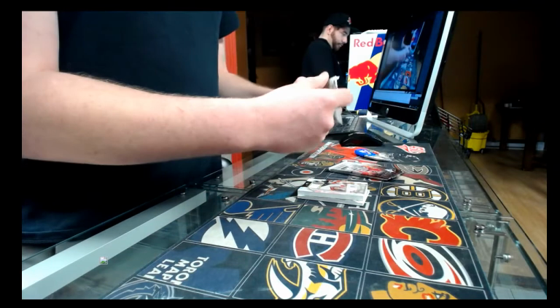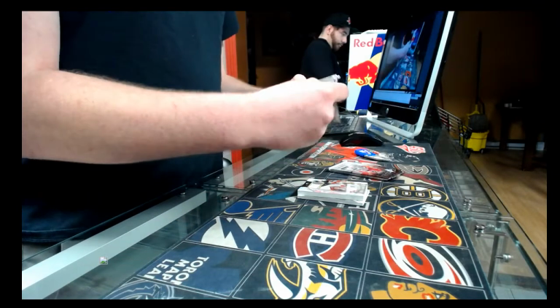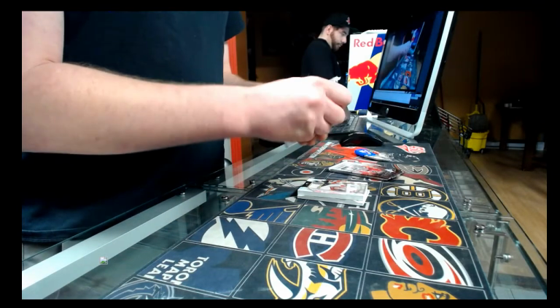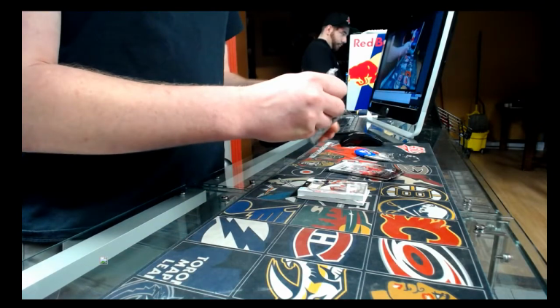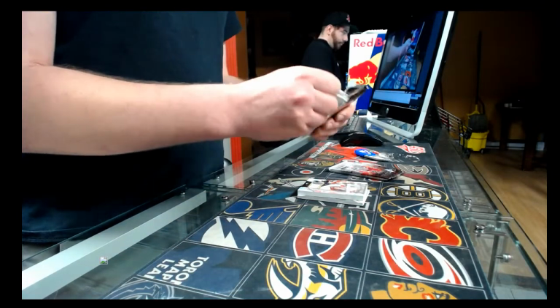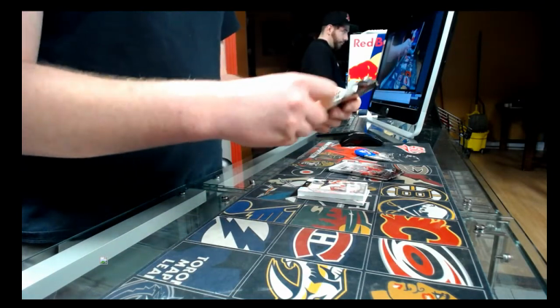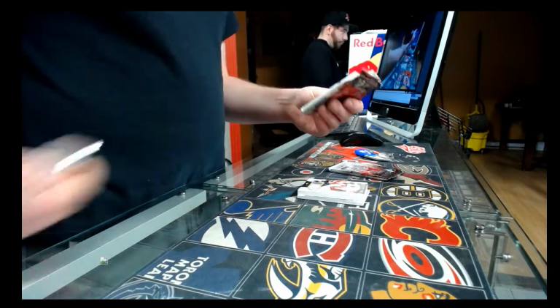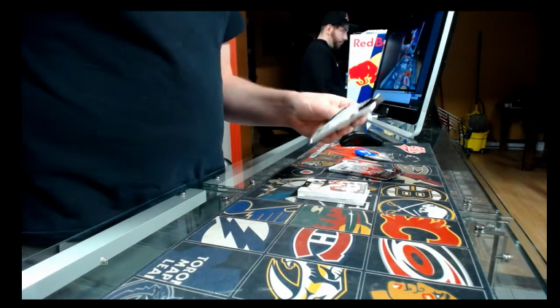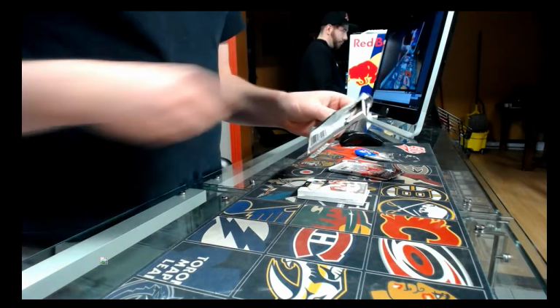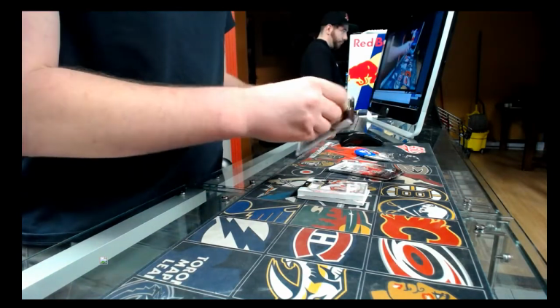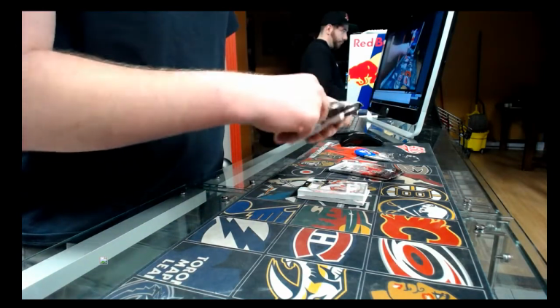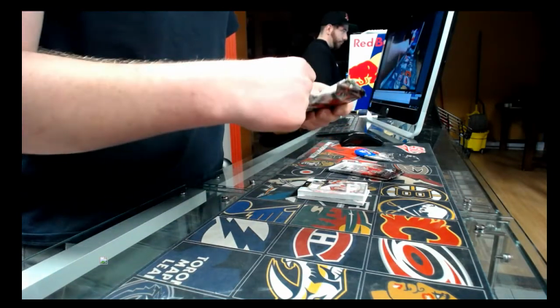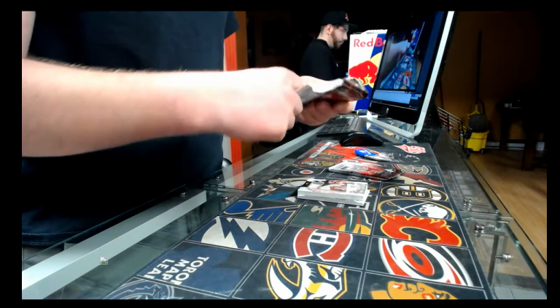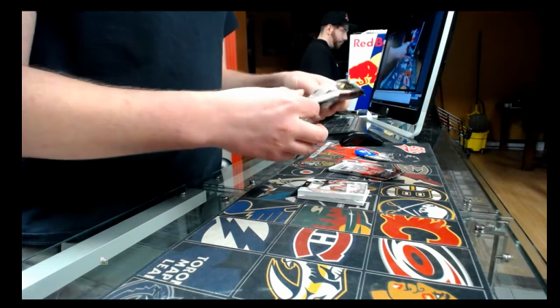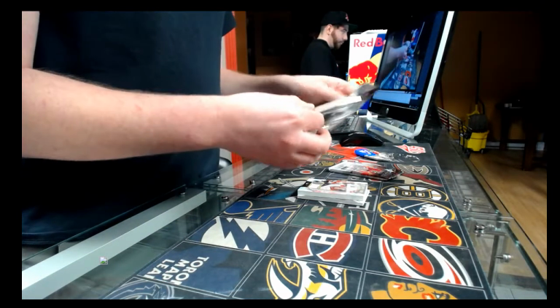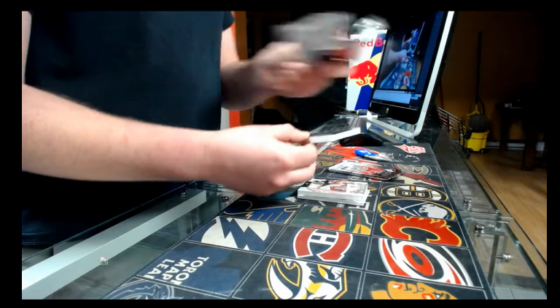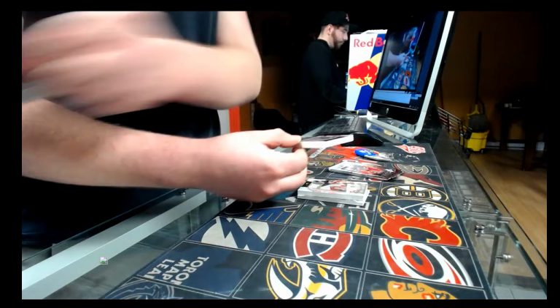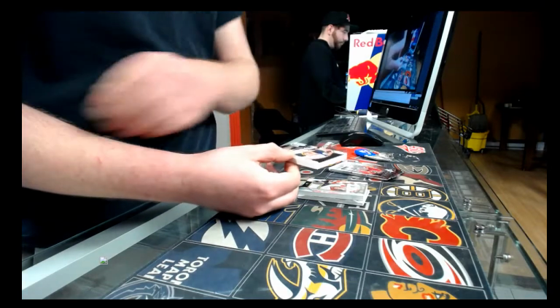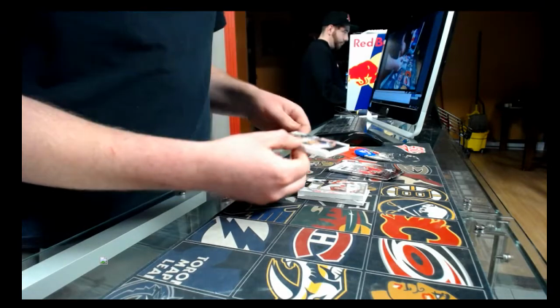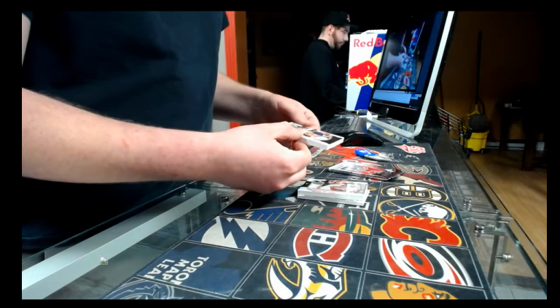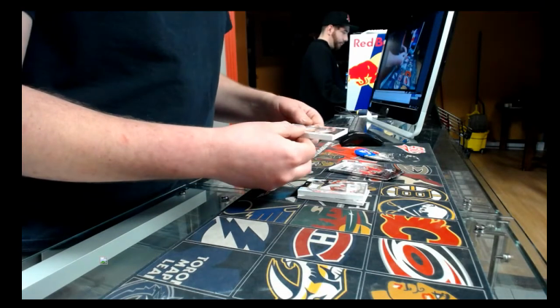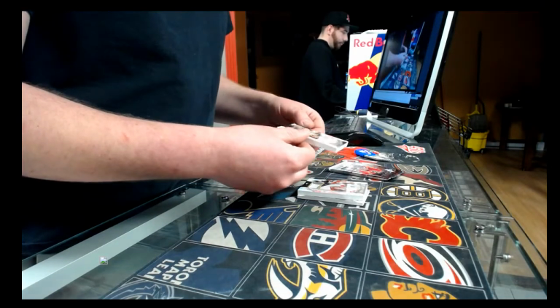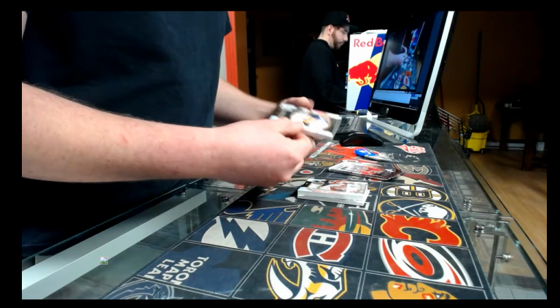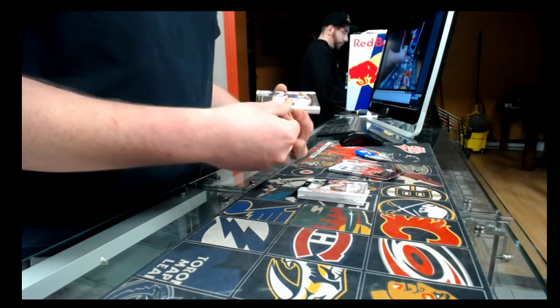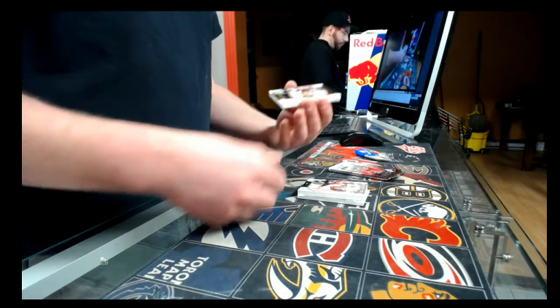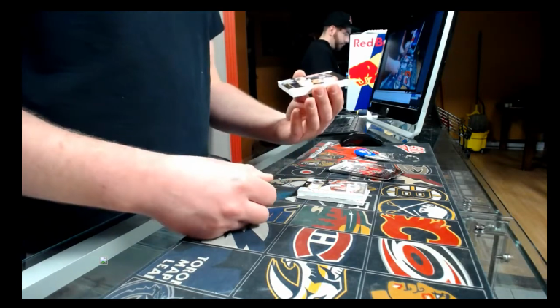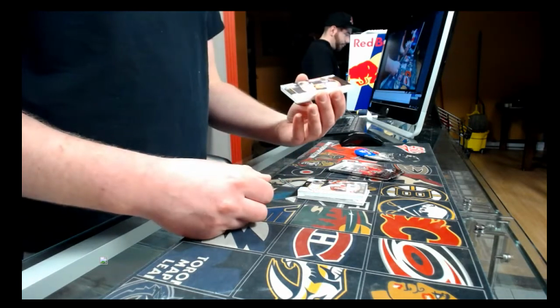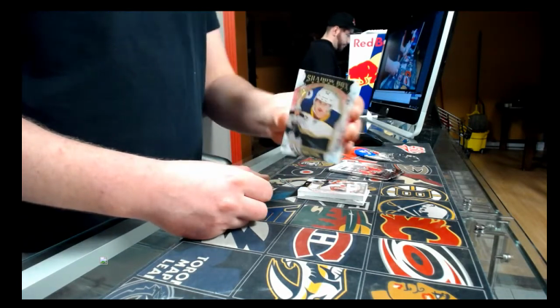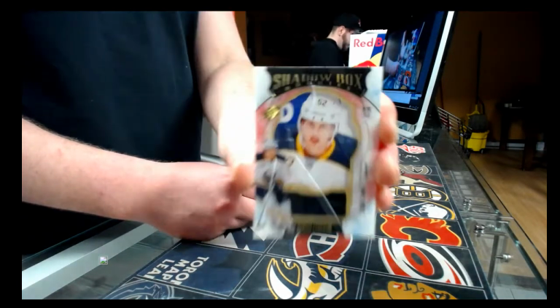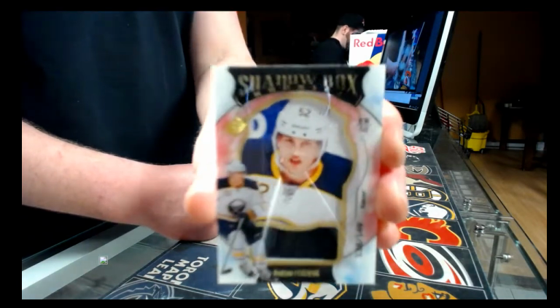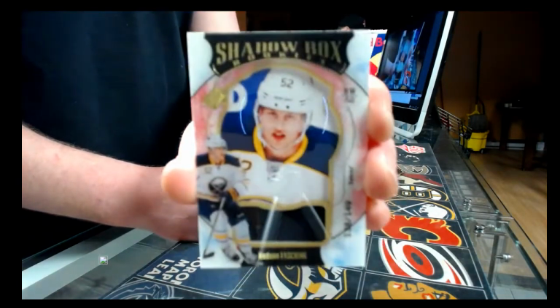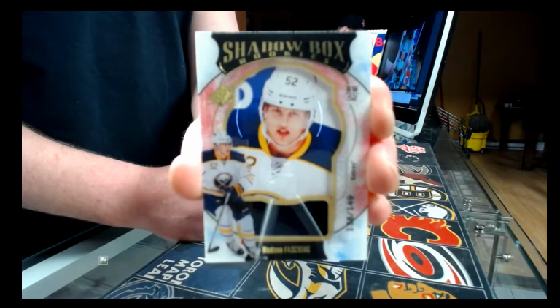Third pack: another shadow box — shadow box jersey out of 149, Buffalo Sabres, Evander Kane.